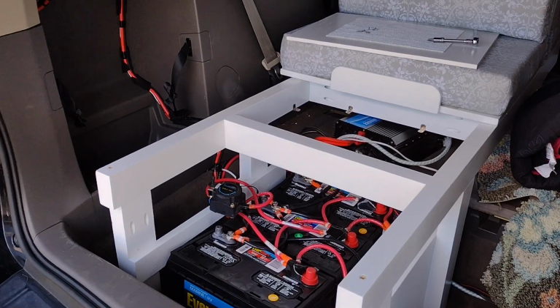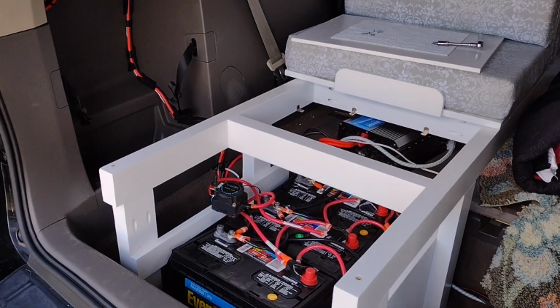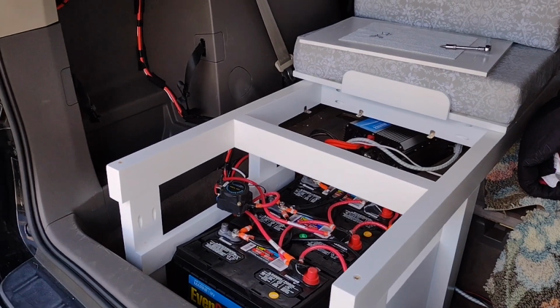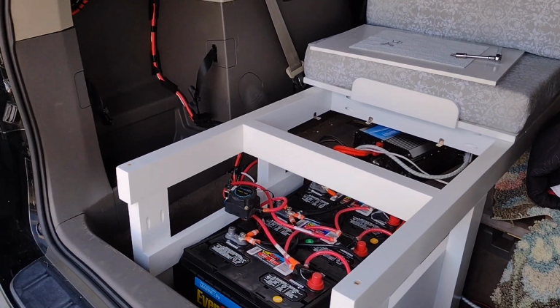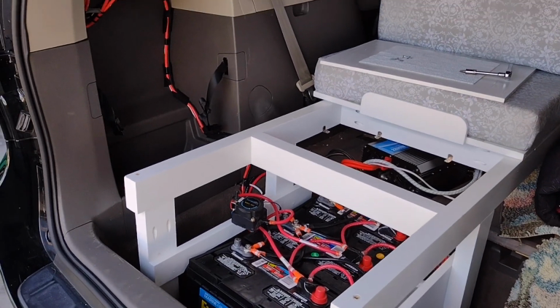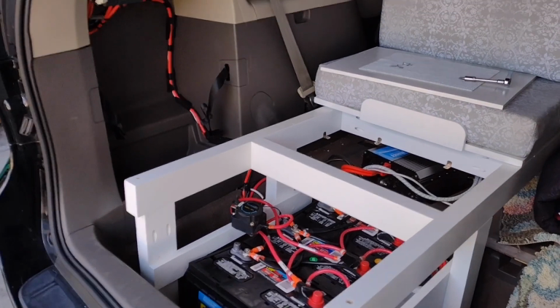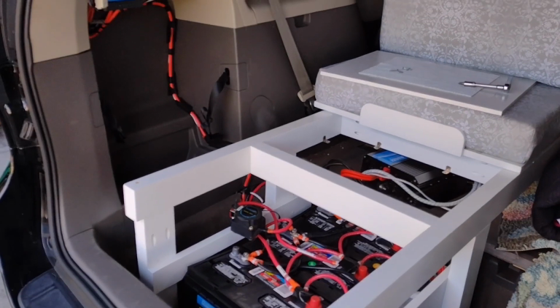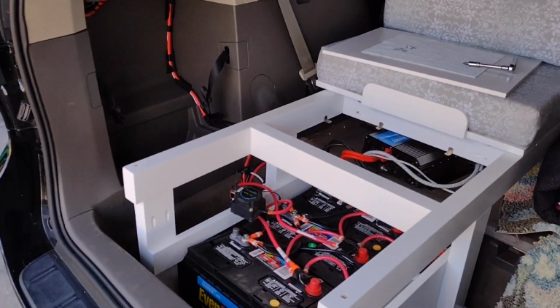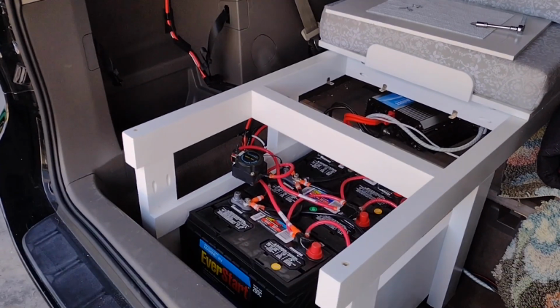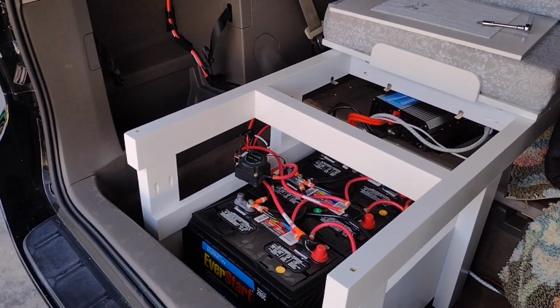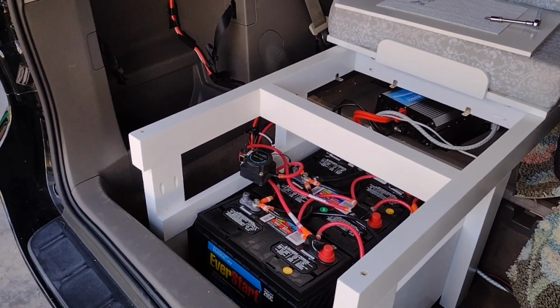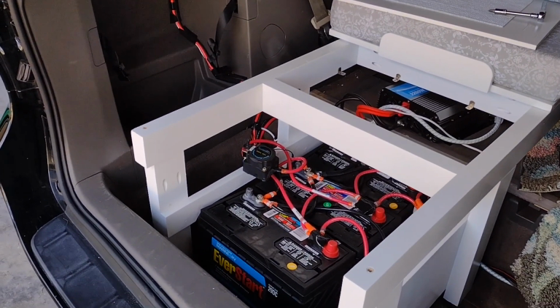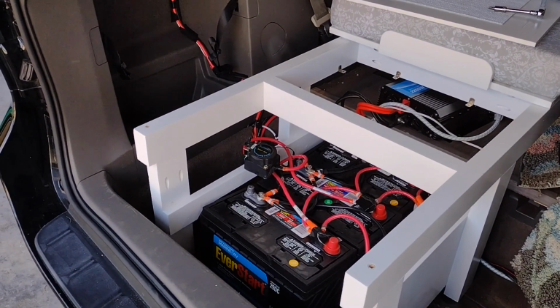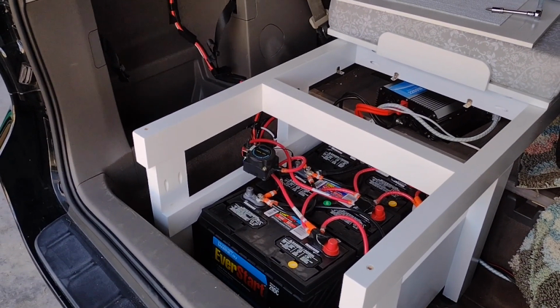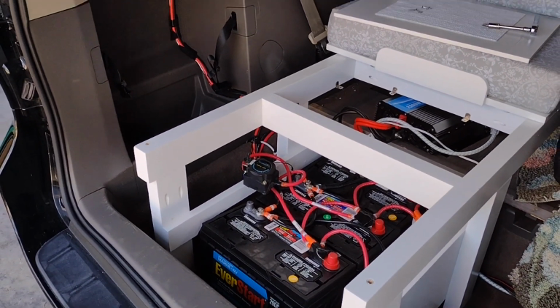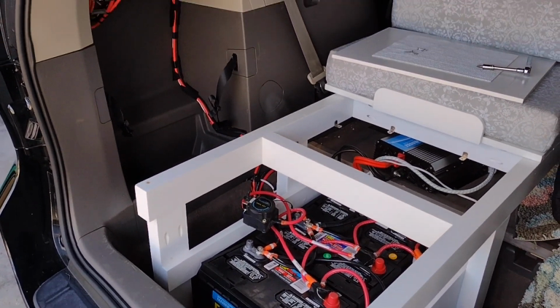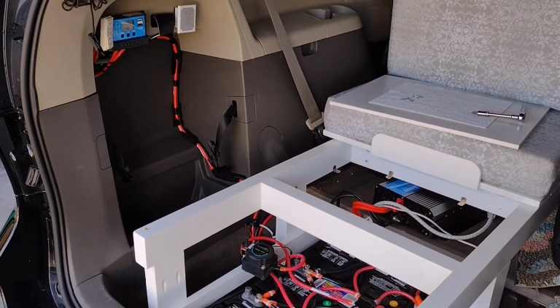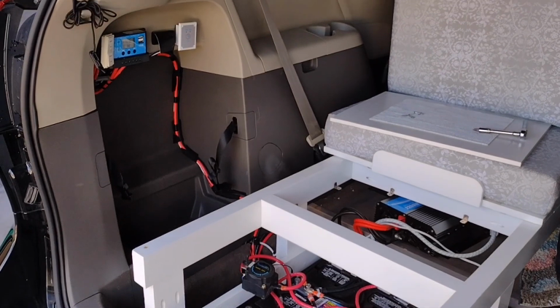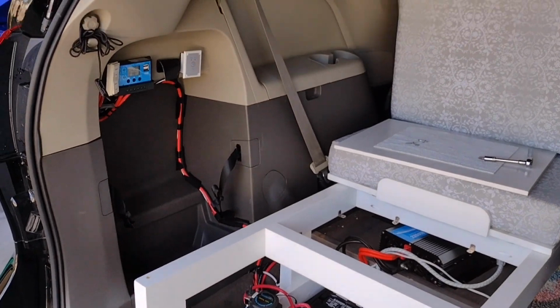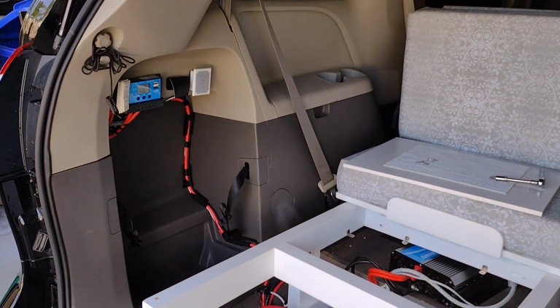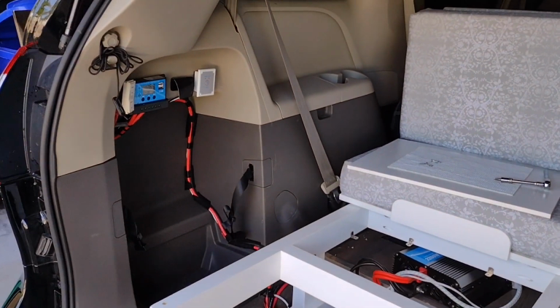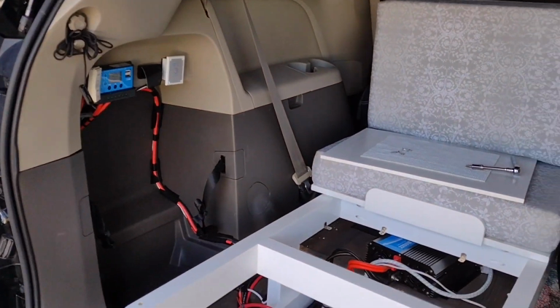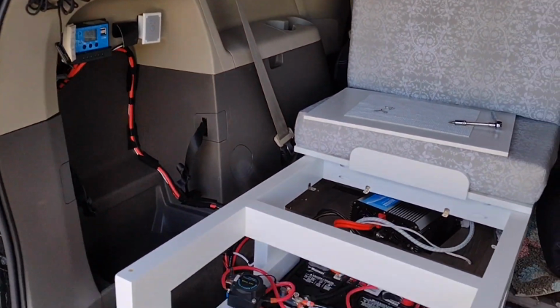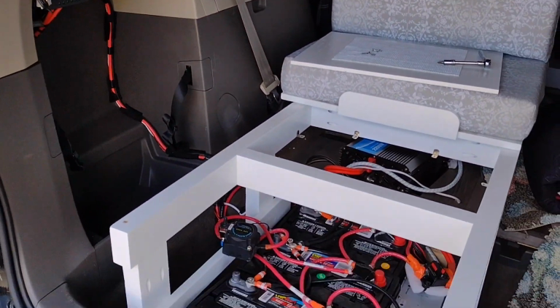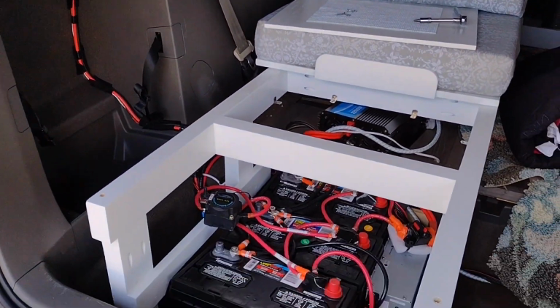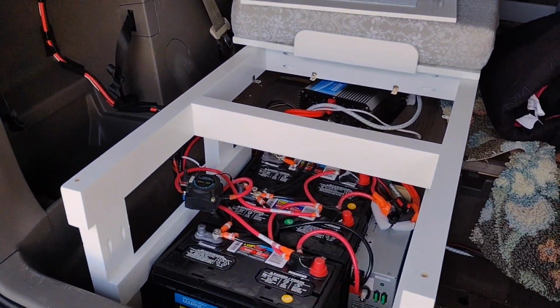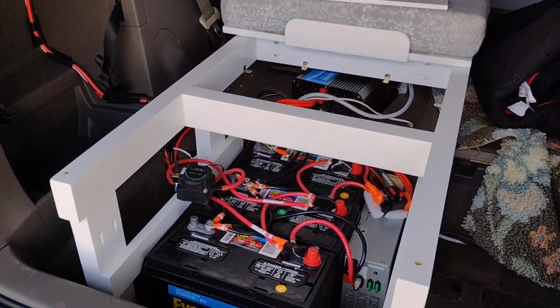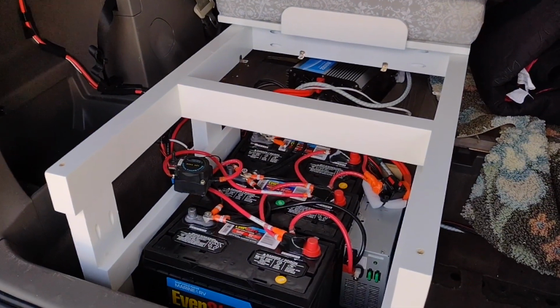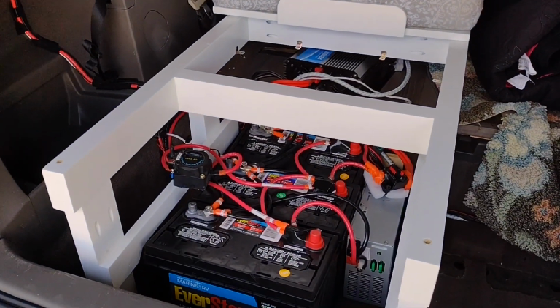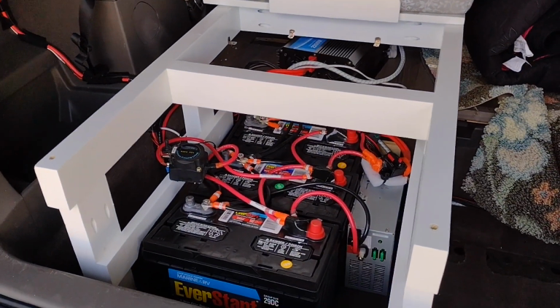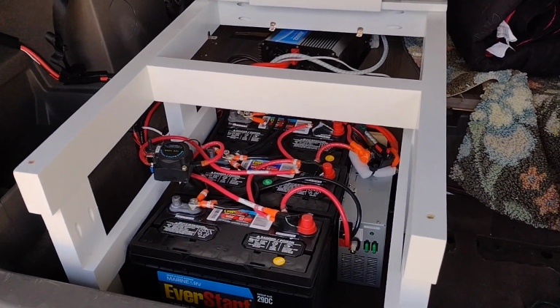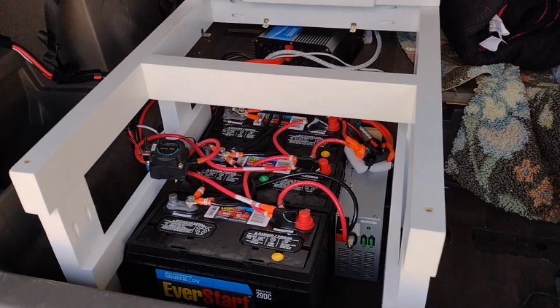I've gotten a lot of questions about the electrical layout of the van, the parts that all come together, so I wanted to give a quick video just to show how it is configured.